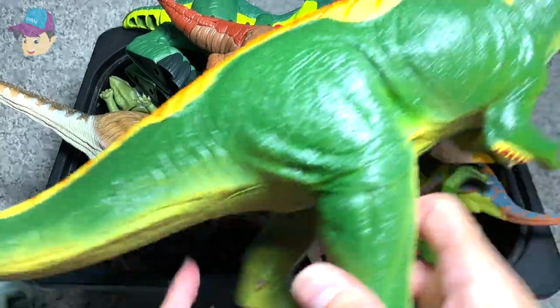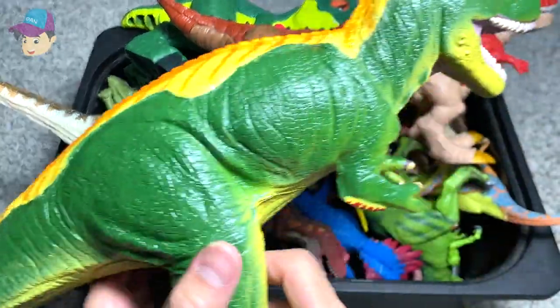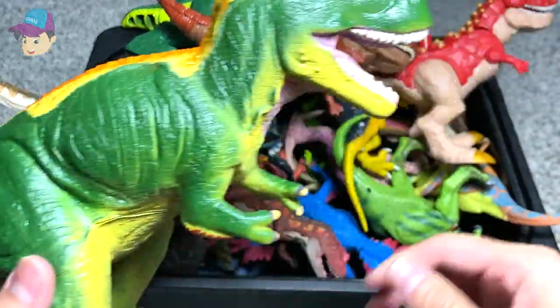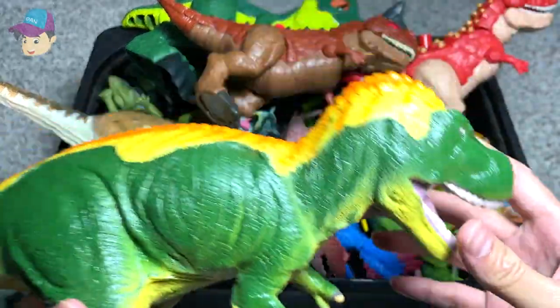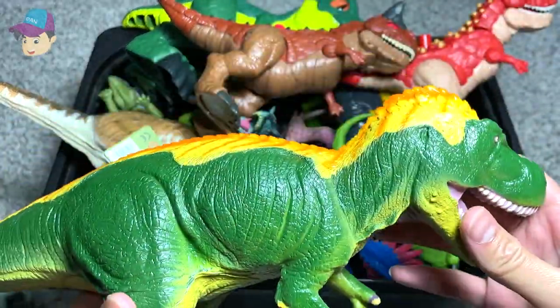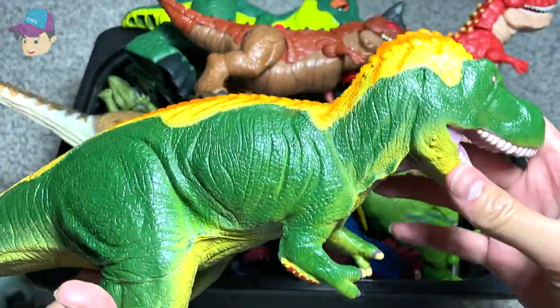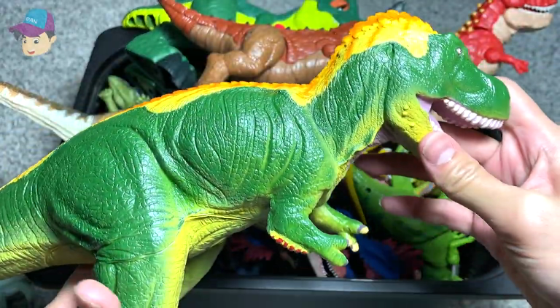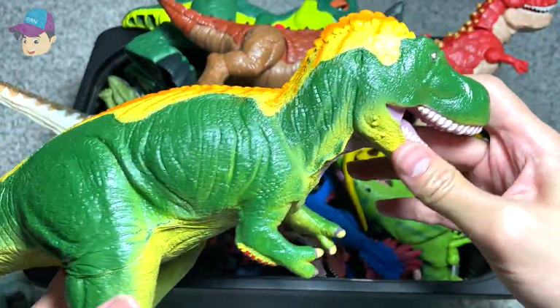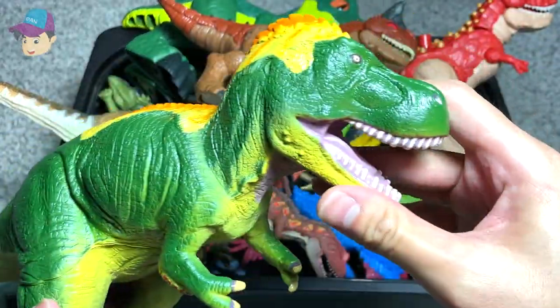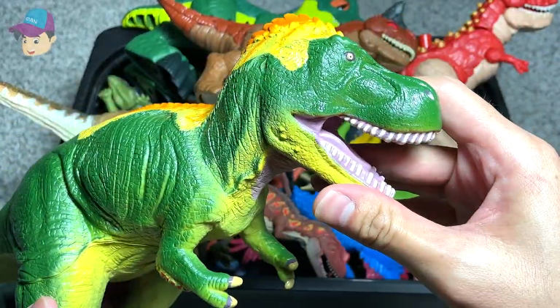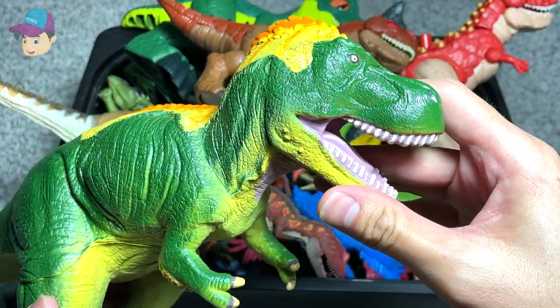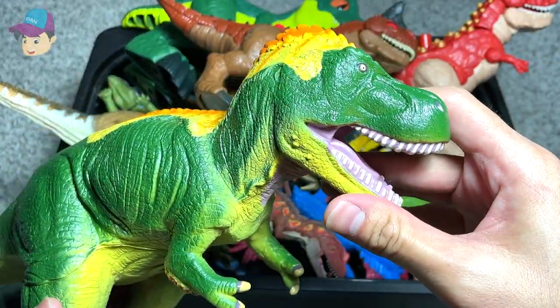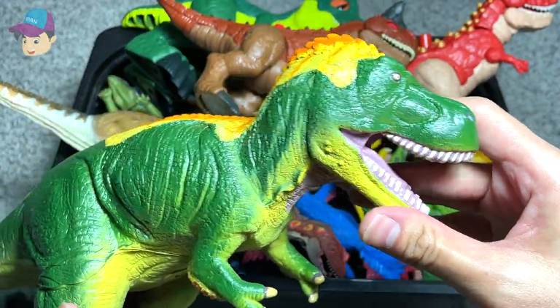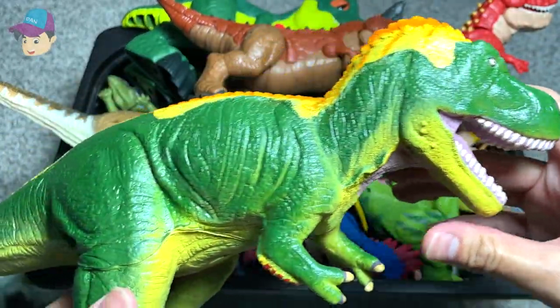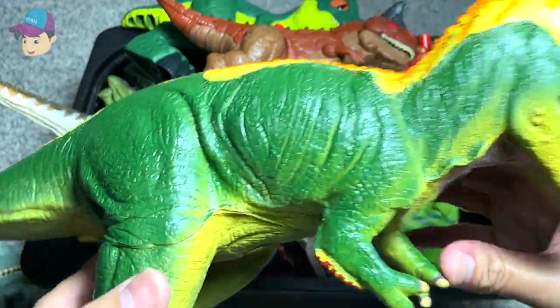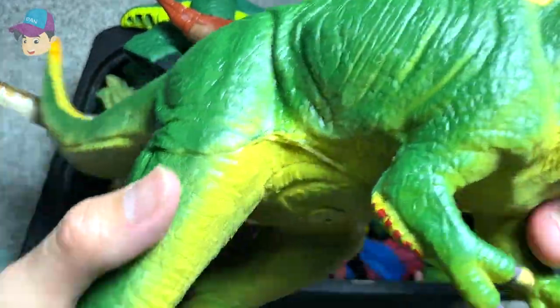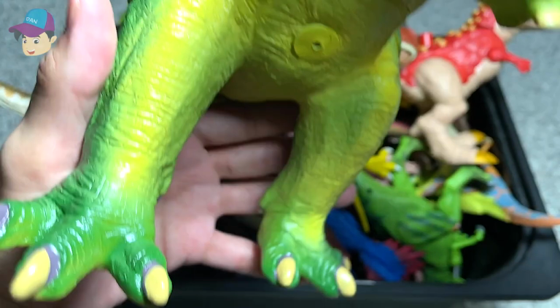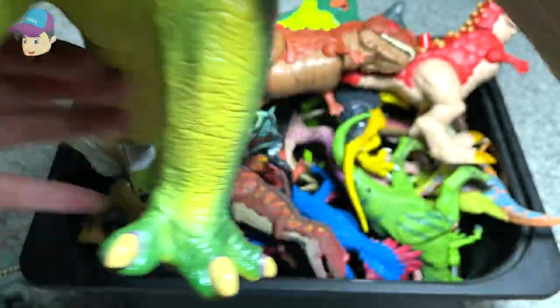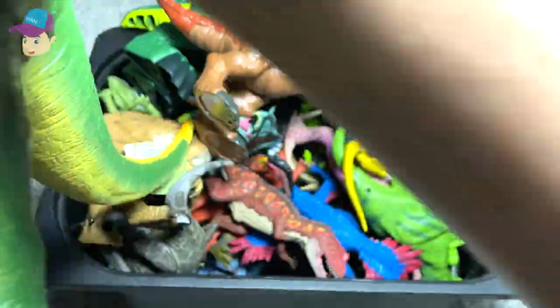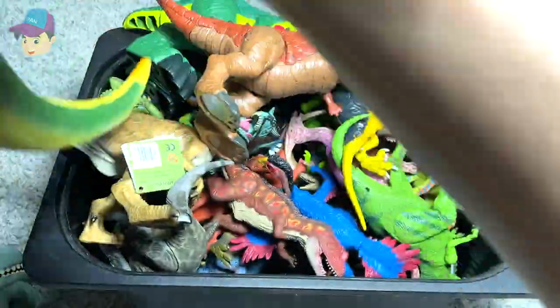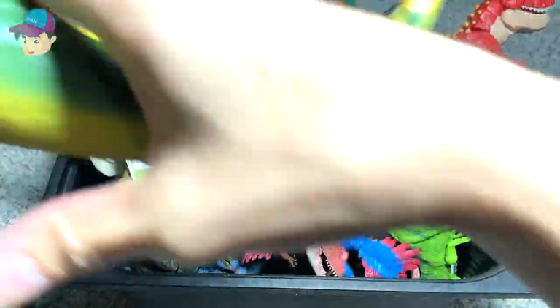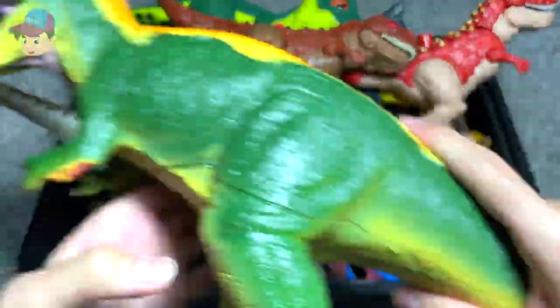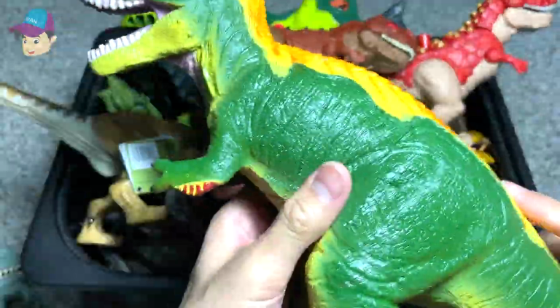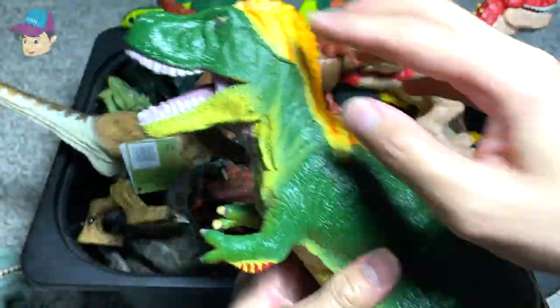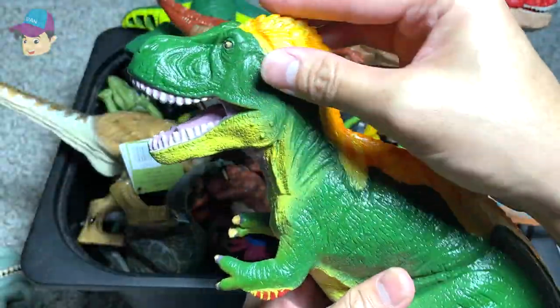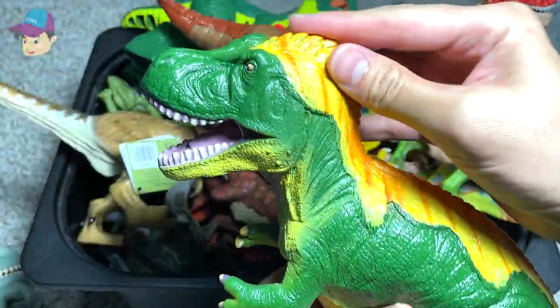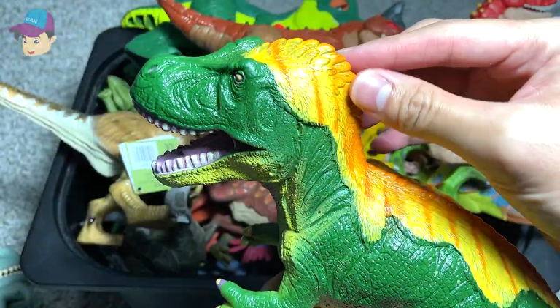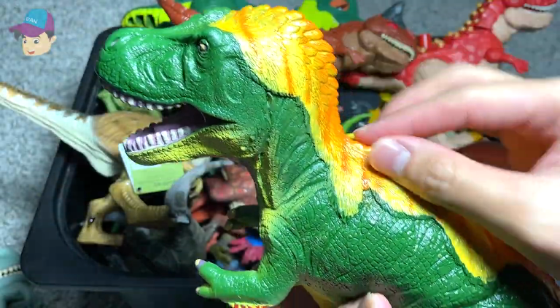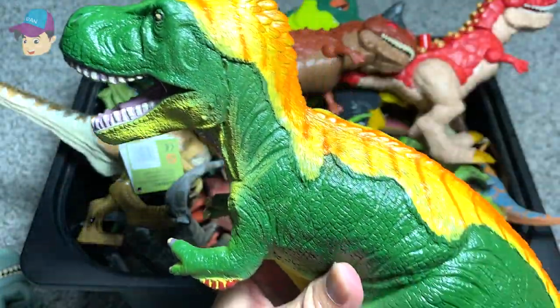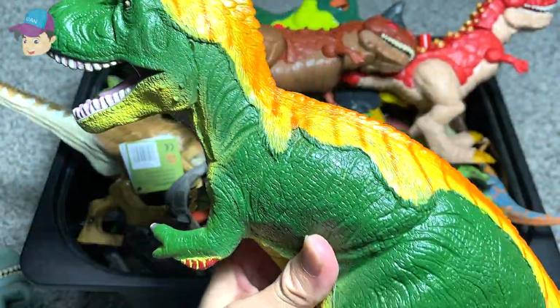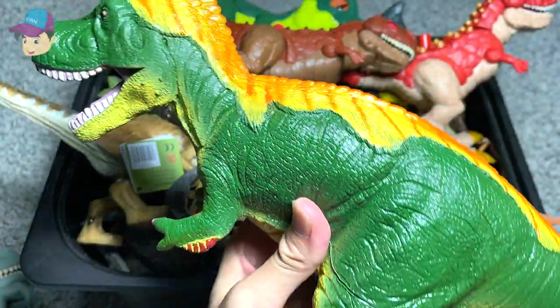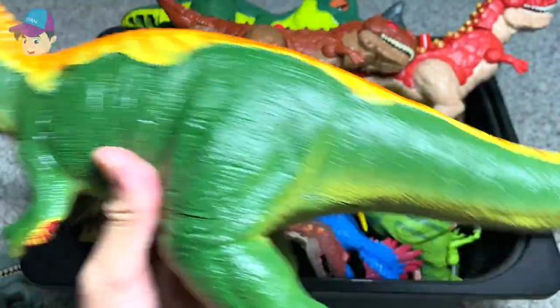Next, we have a huge feathered T-Rex. Yes, it comes with feathers at the top of the body.